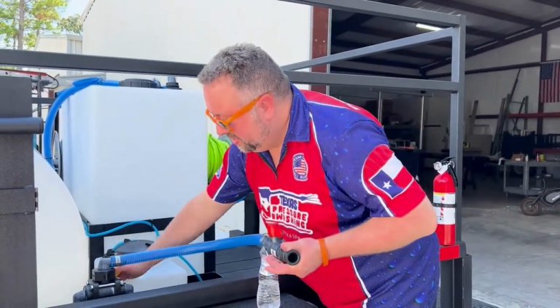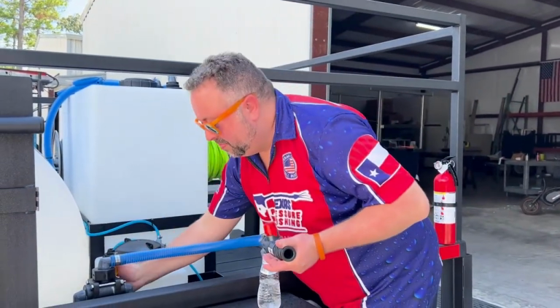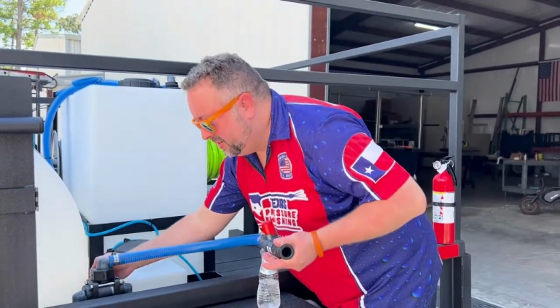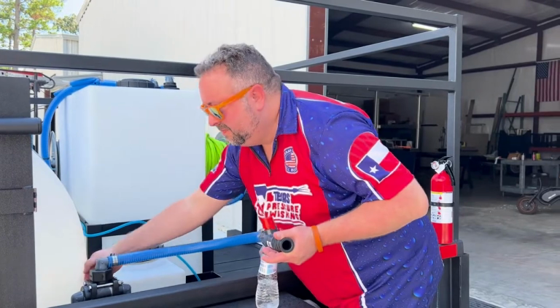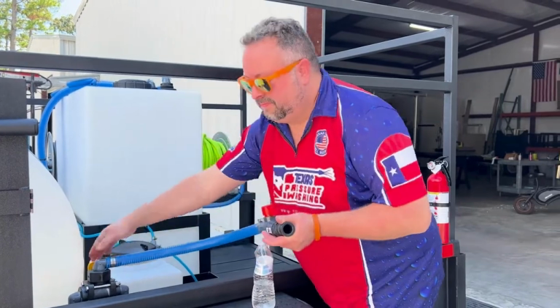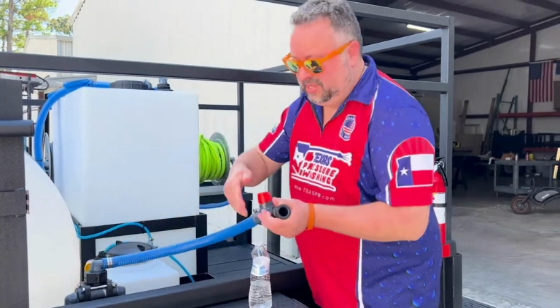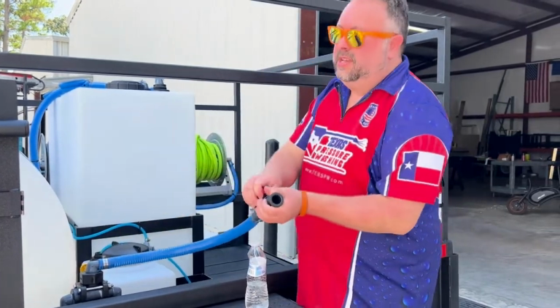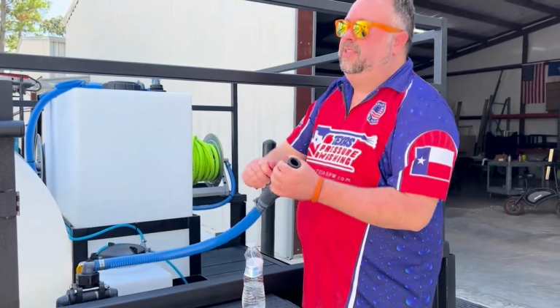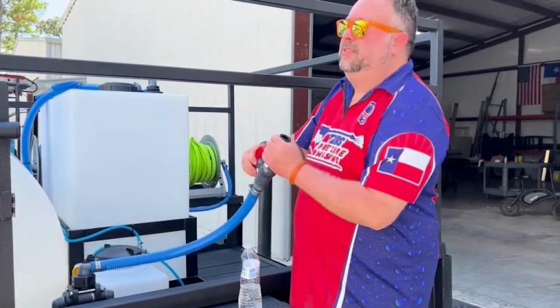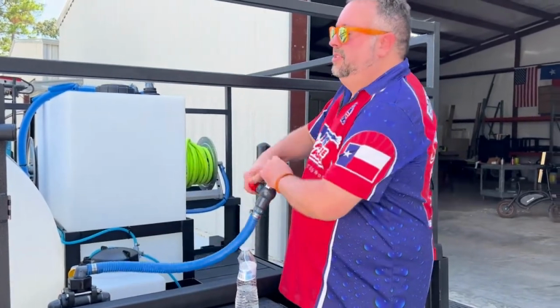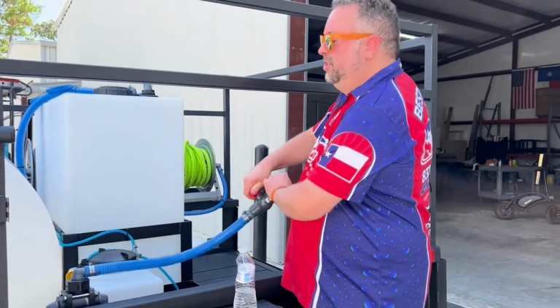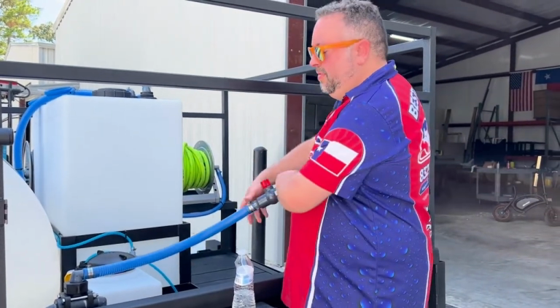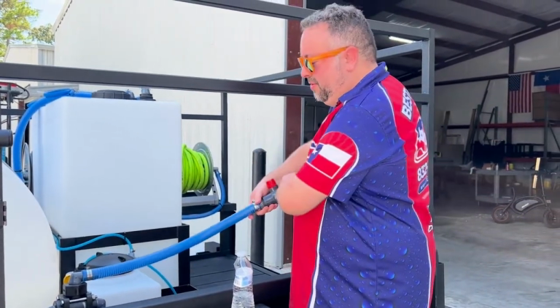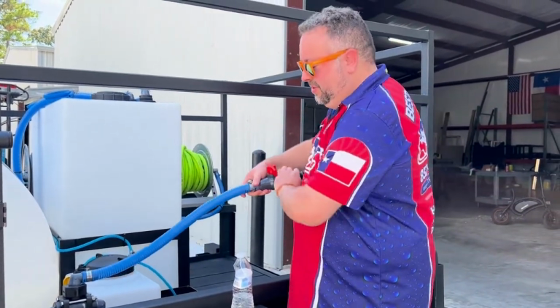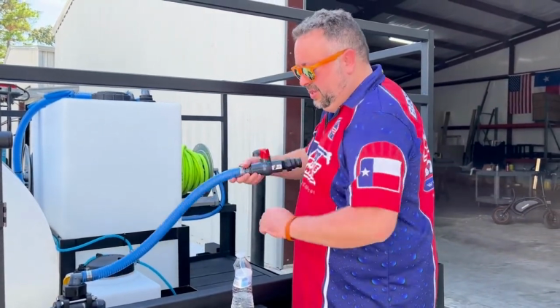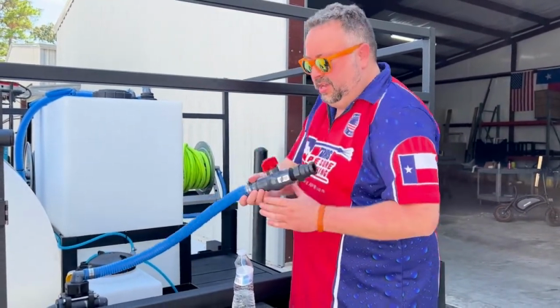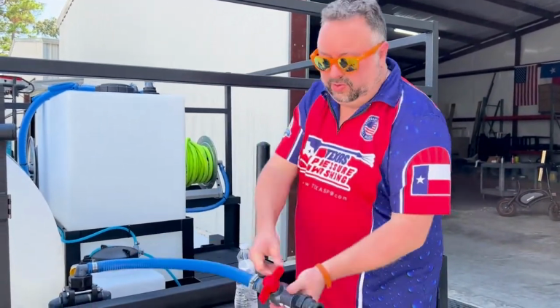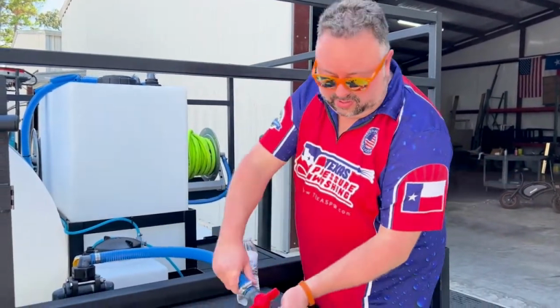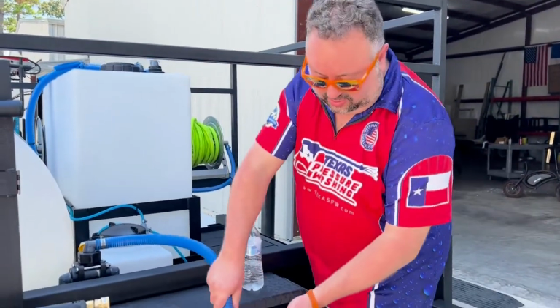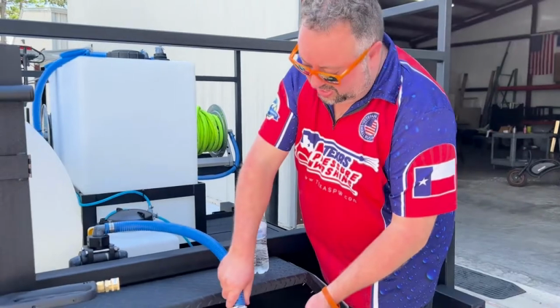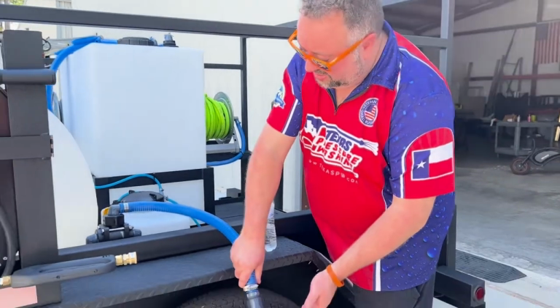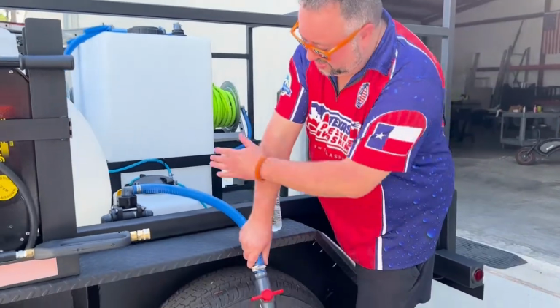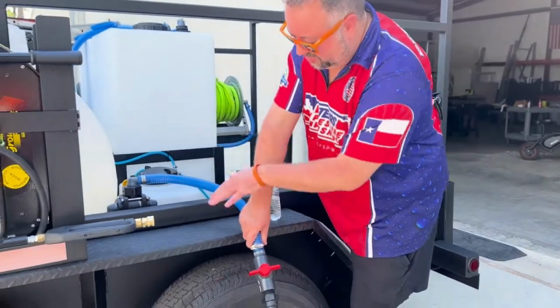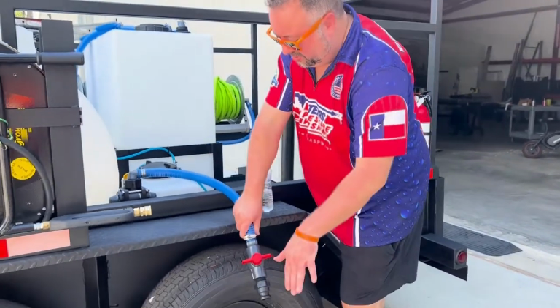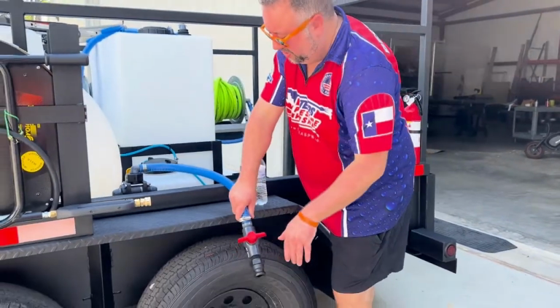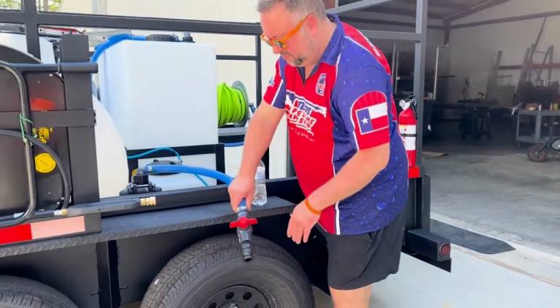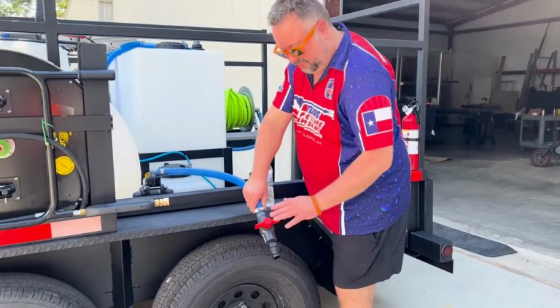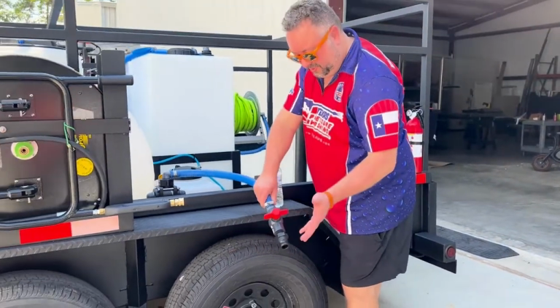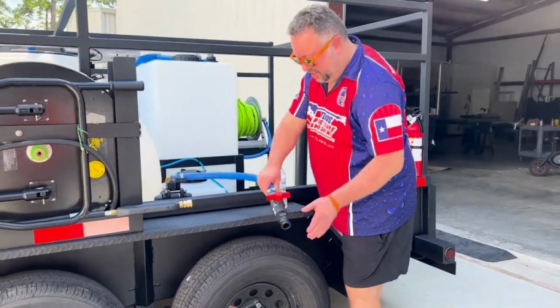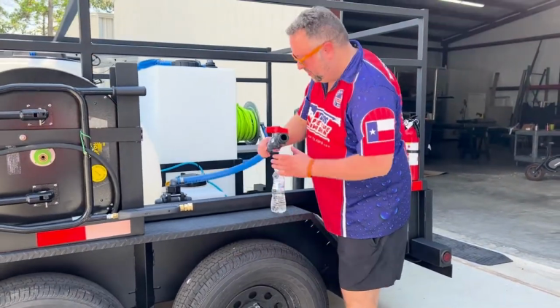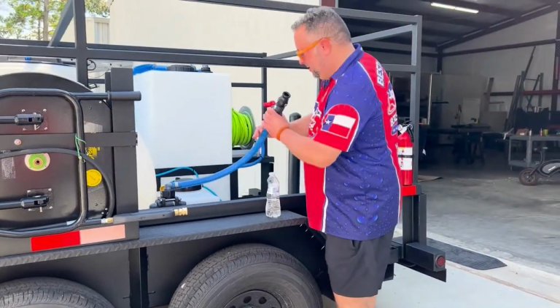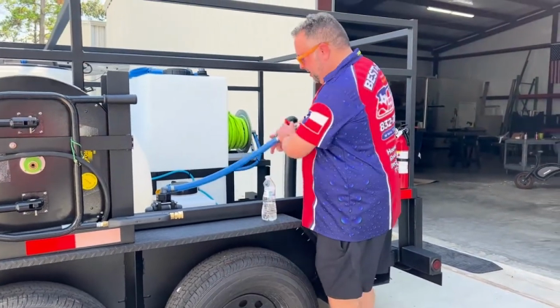Easy breezy. Then shut the ball valve and you would dump it out right here so it's not on your trailer. You can rinse it off if you have access to that.